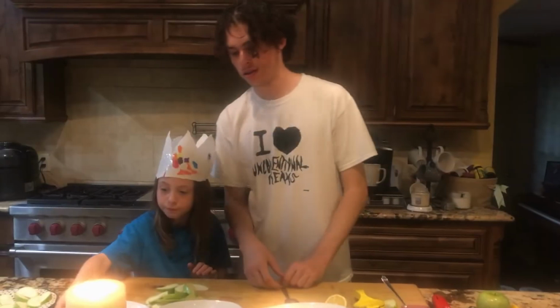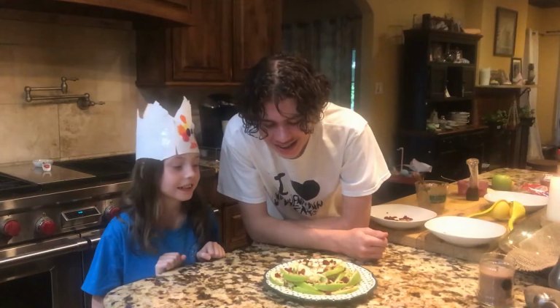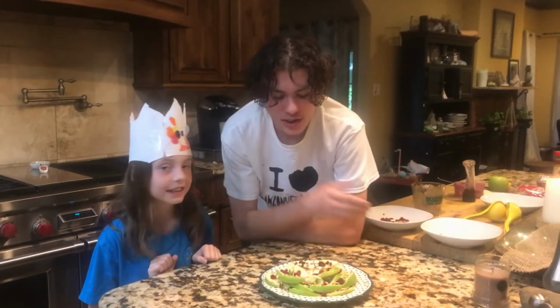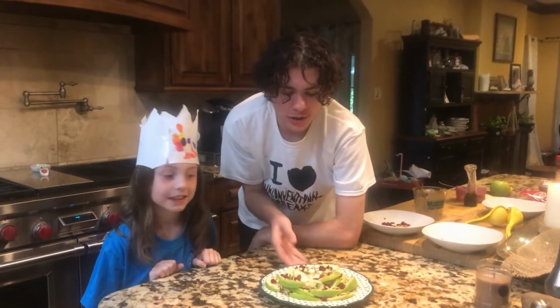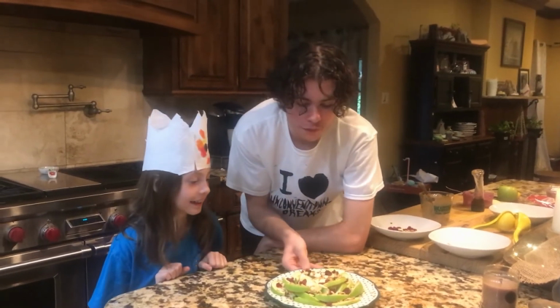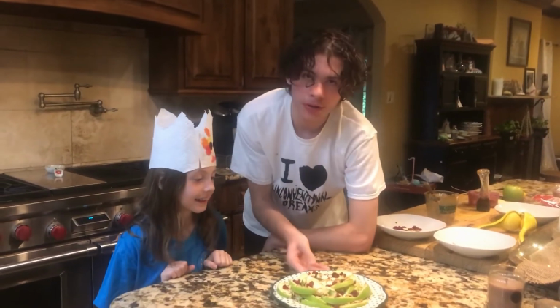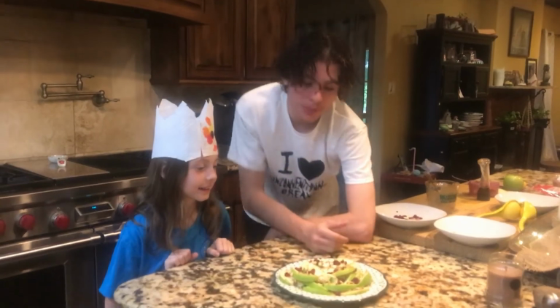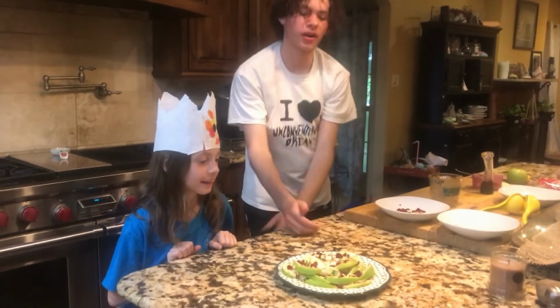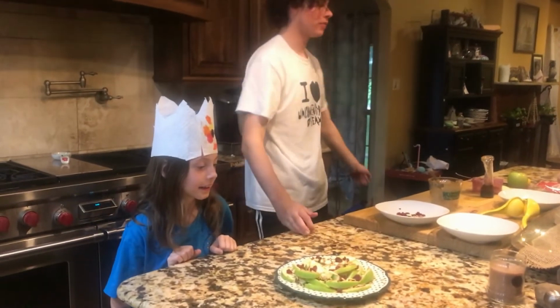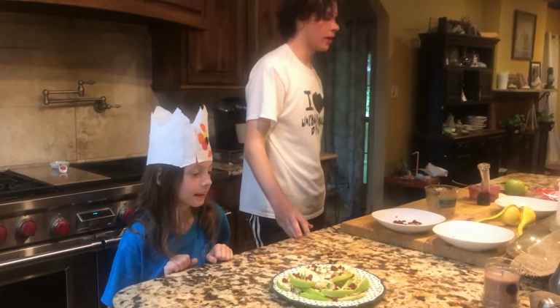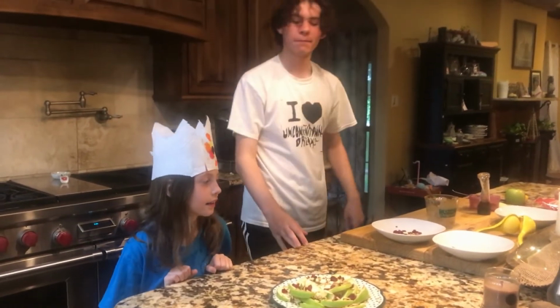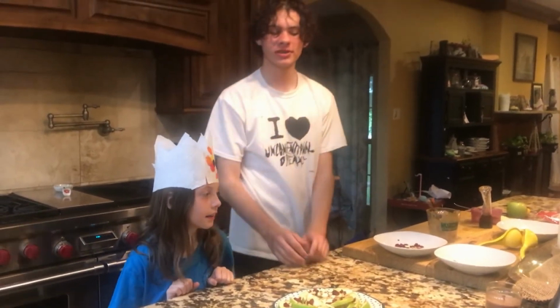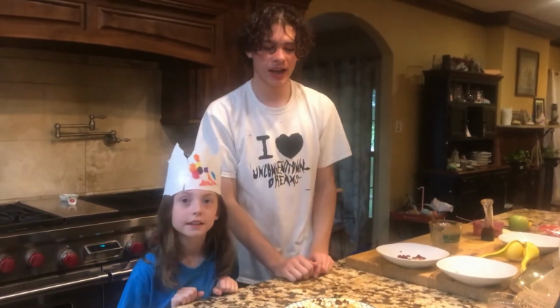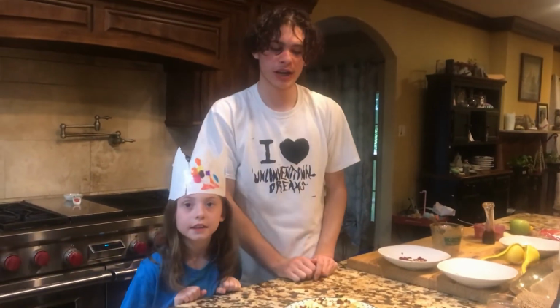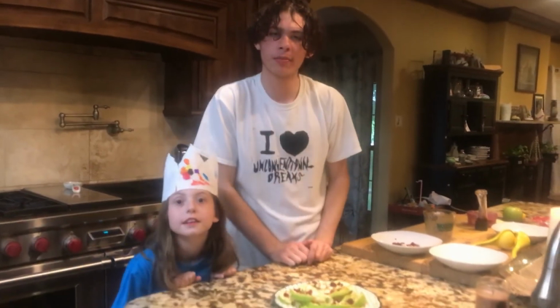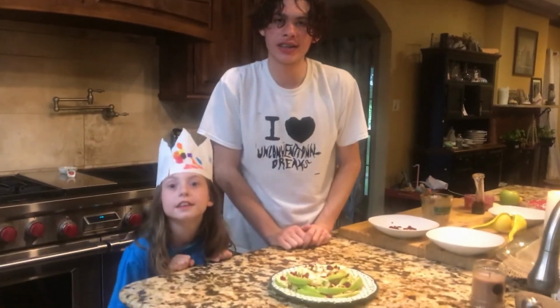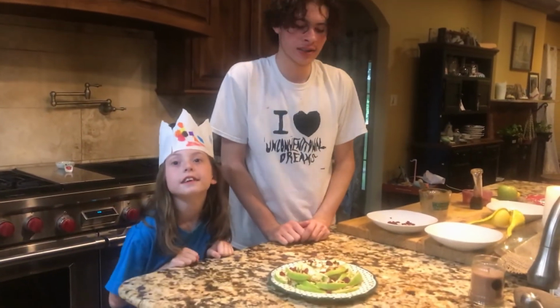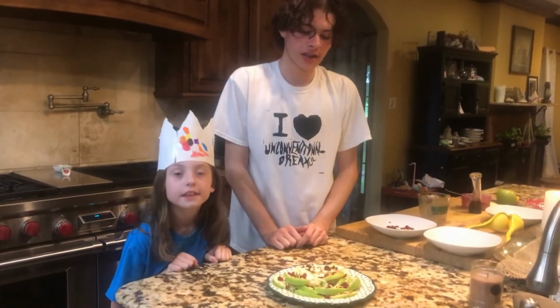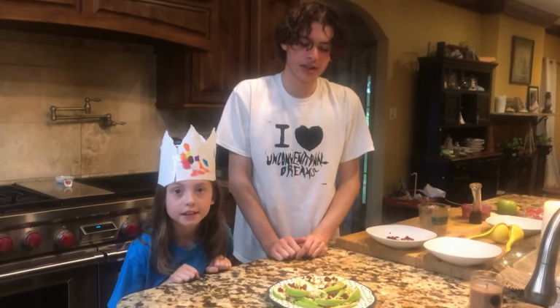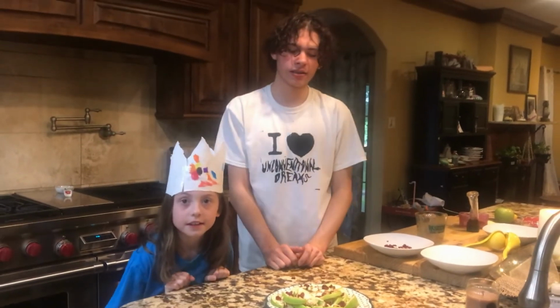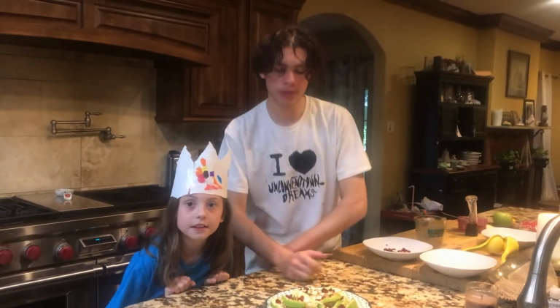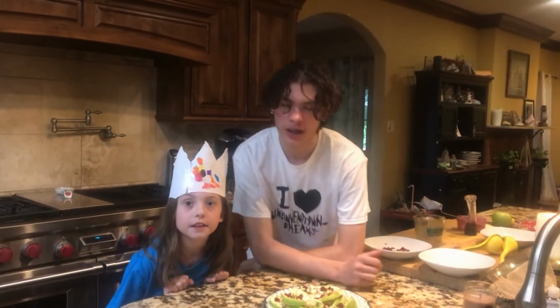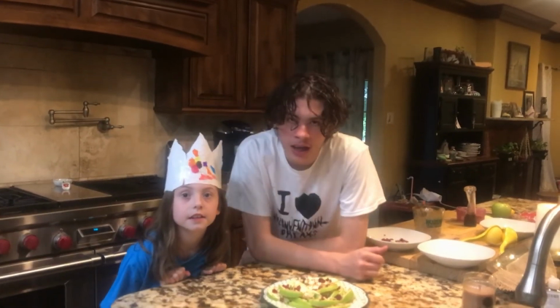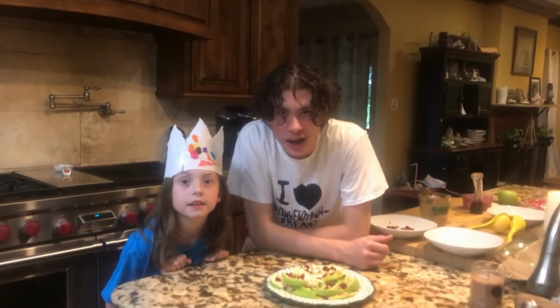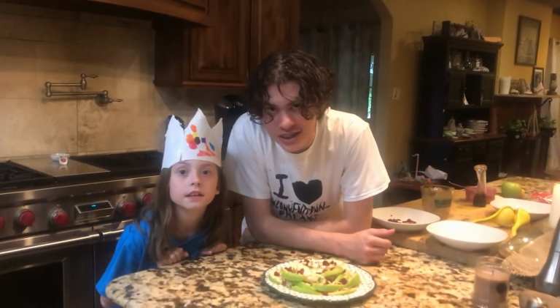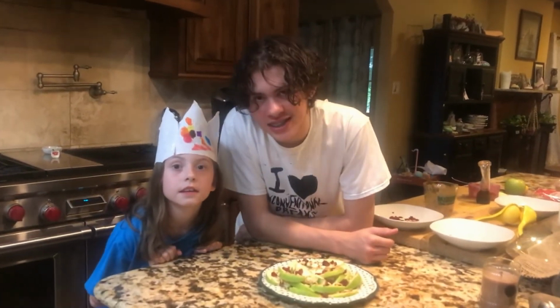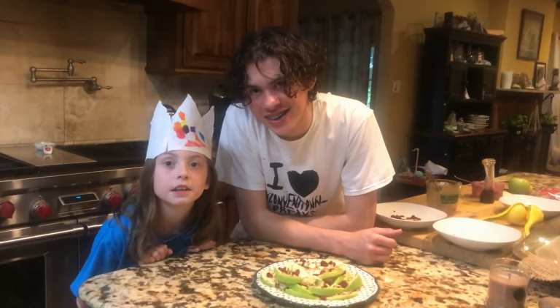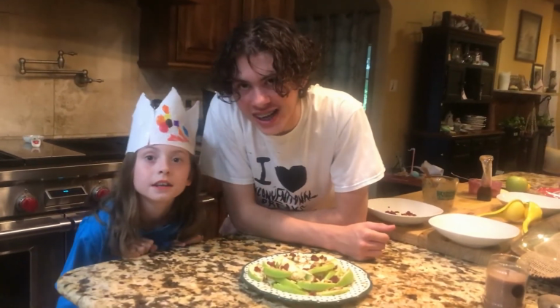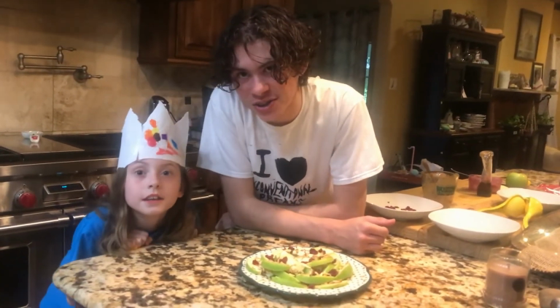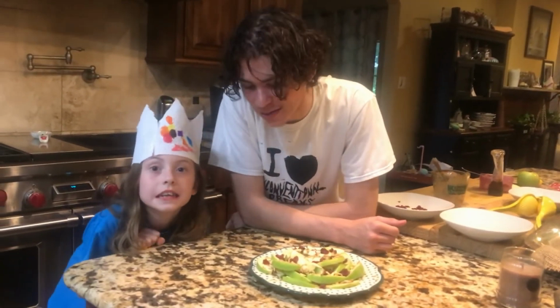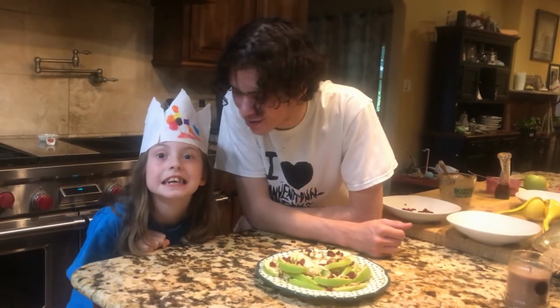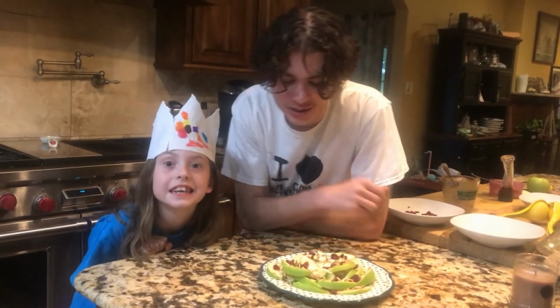Hey kids, here you see our final product made up of apples, dried cranberries, sunflower seeds, peanut butter, and honey. I hope you kids can make this on your own and enjoy it like me and Ava are about to.